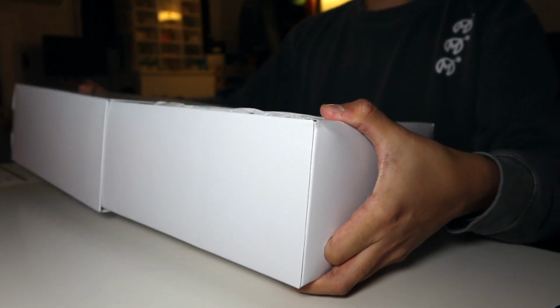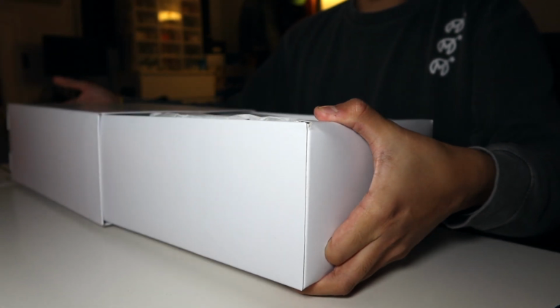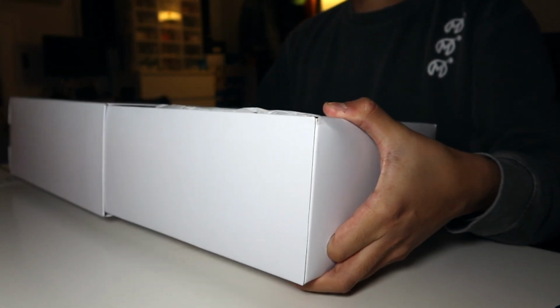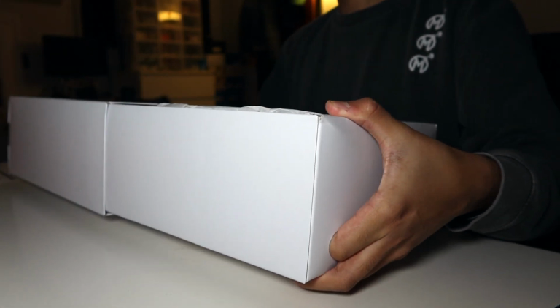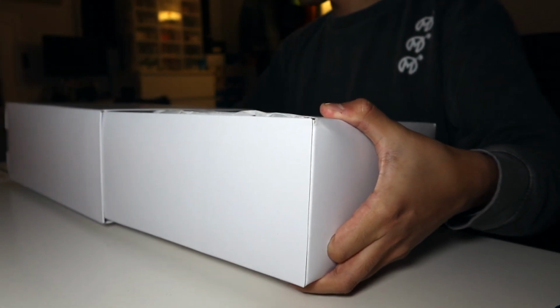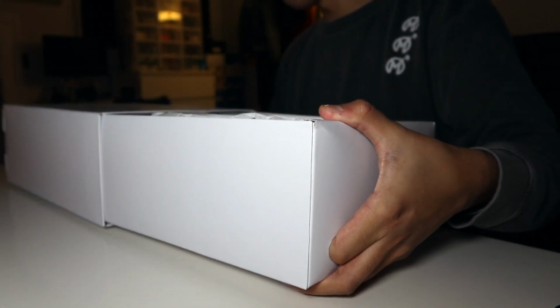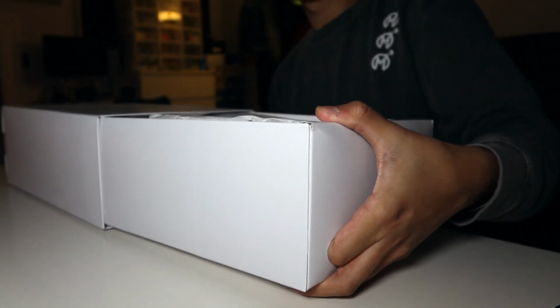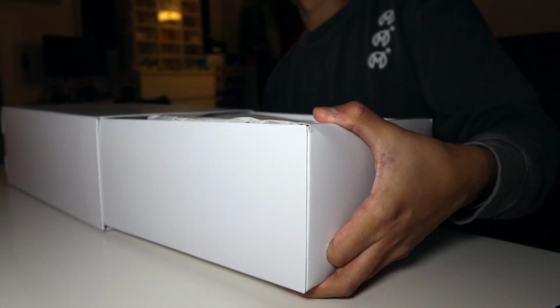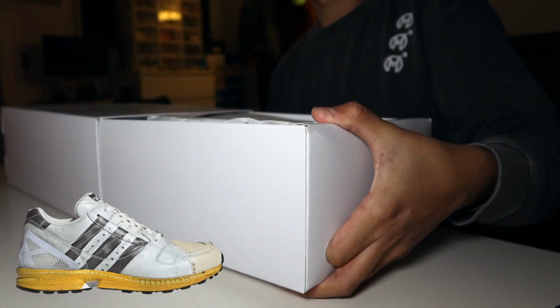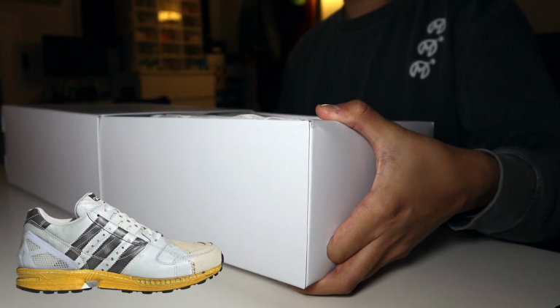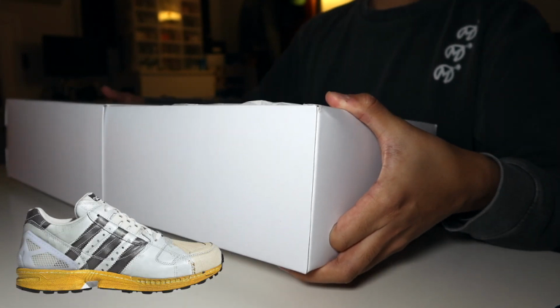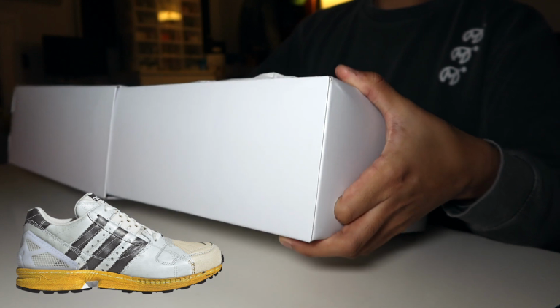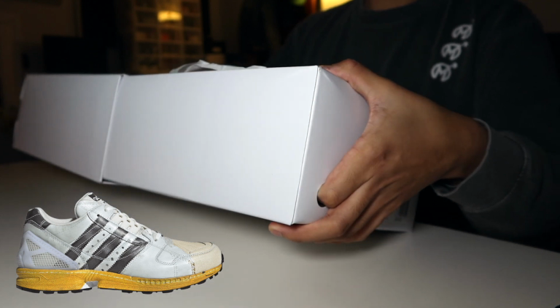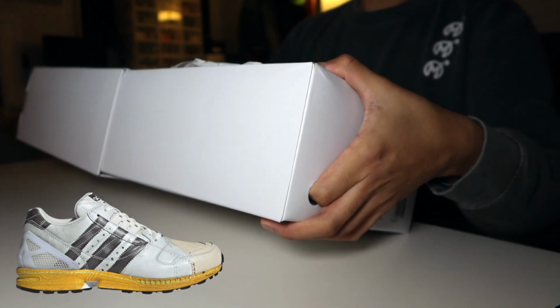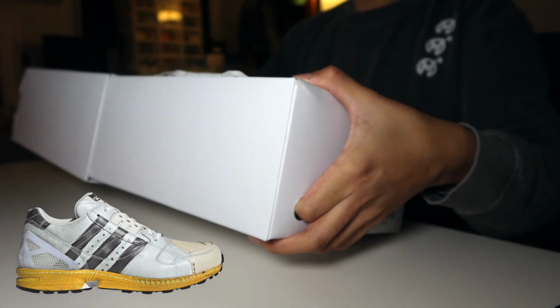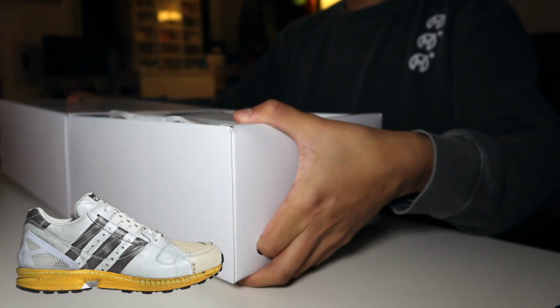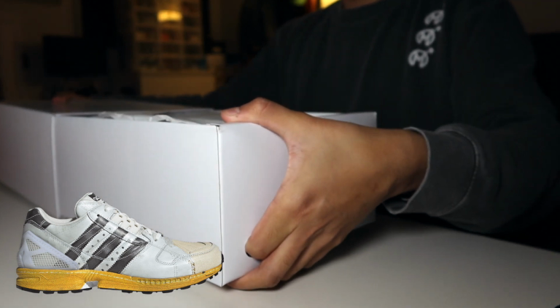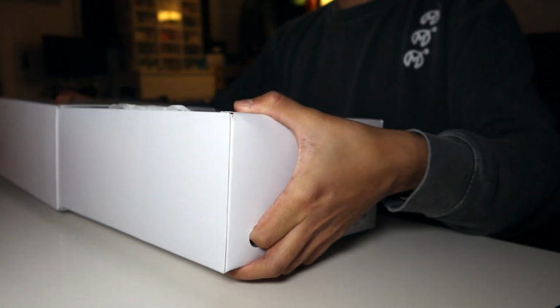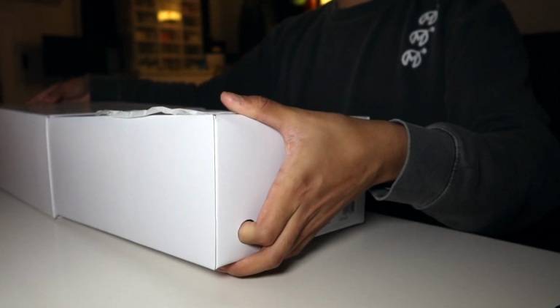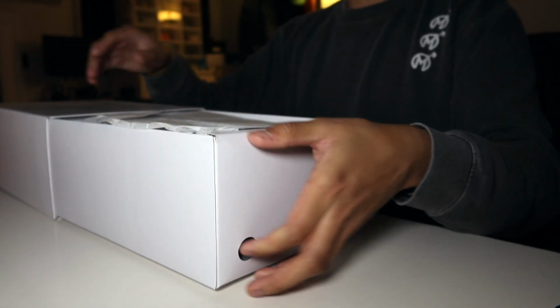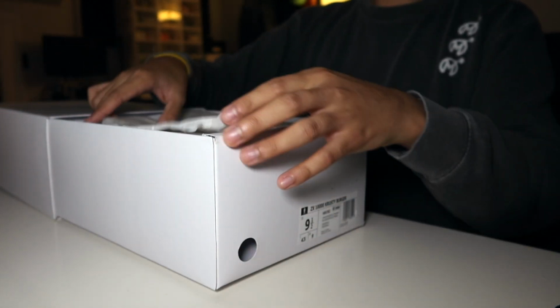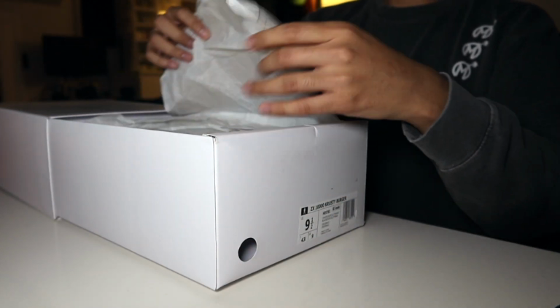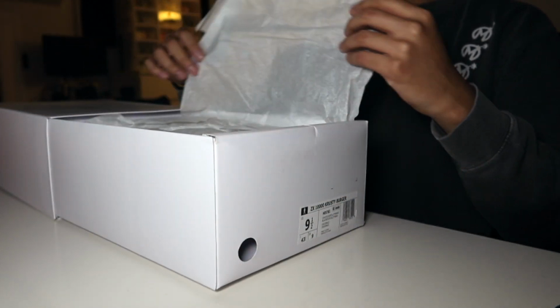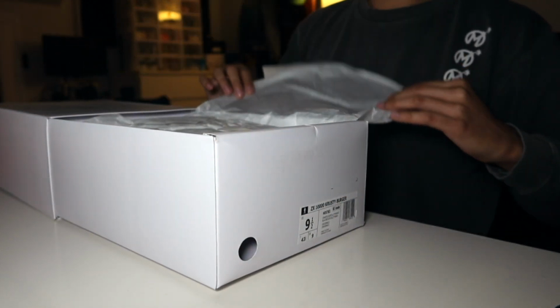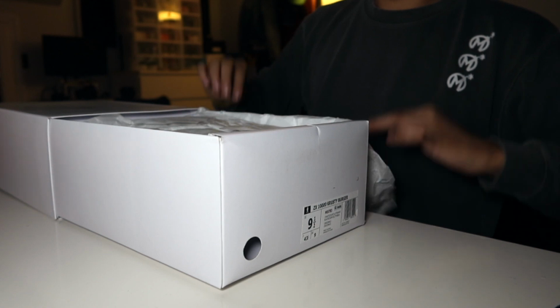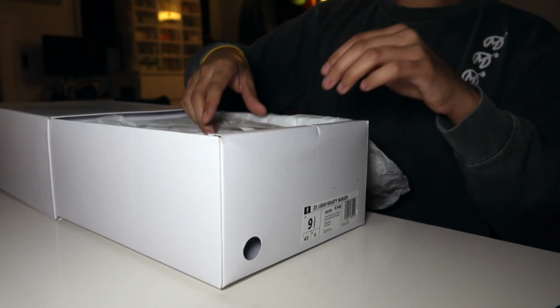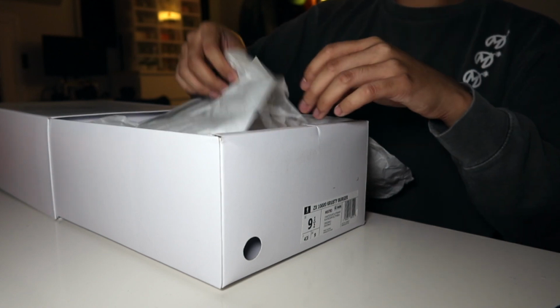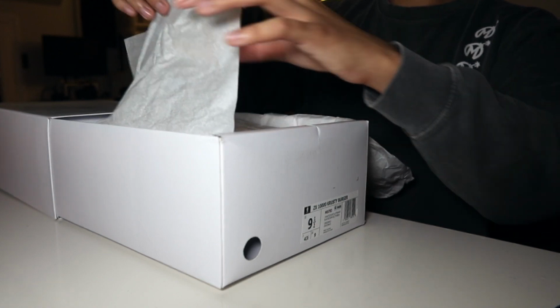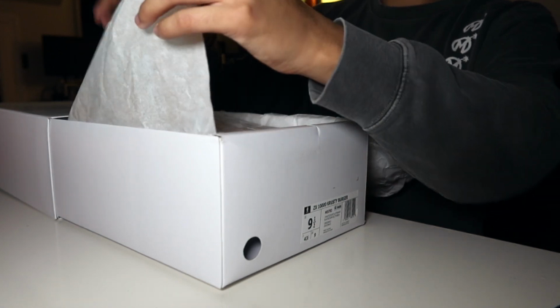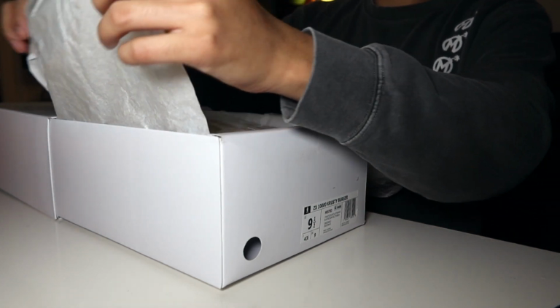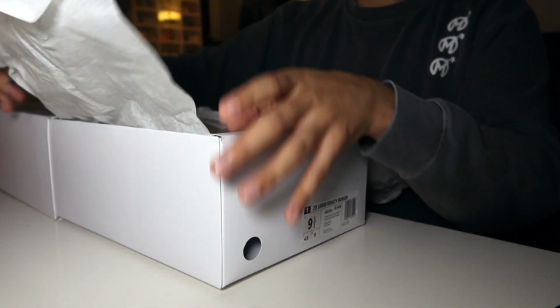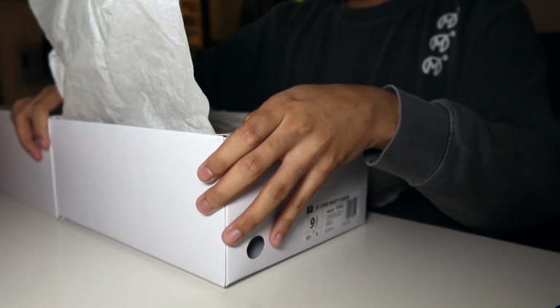So the Simpsons obviously starts with S, but I believe they did like a Superstar — ZX 5000, I believe. So this stands for K of the Krusty Burger. And opening these things up.